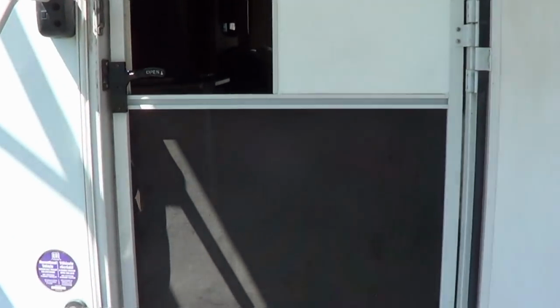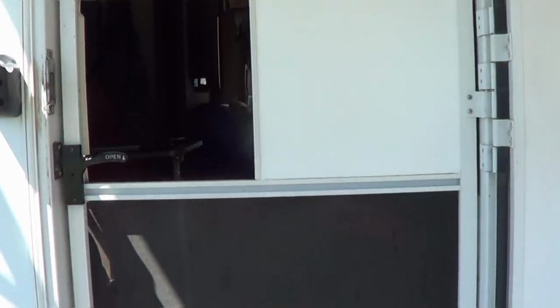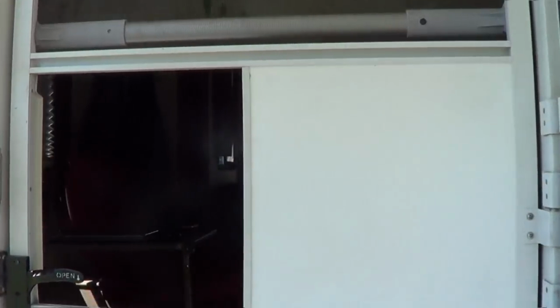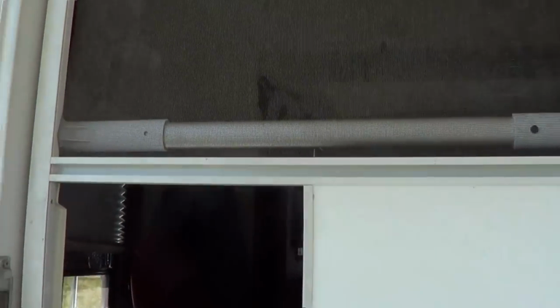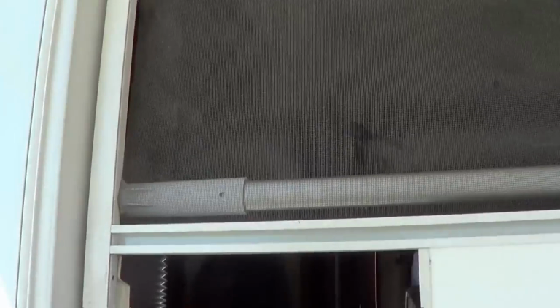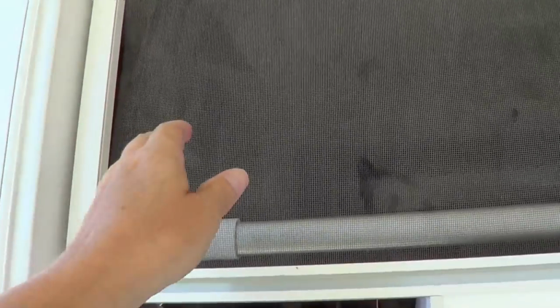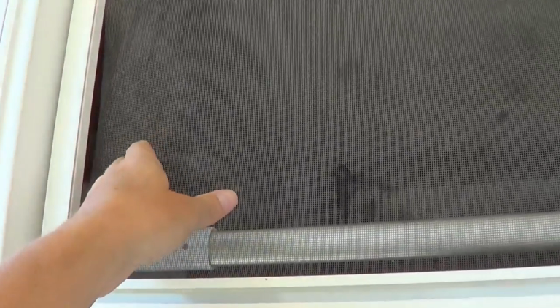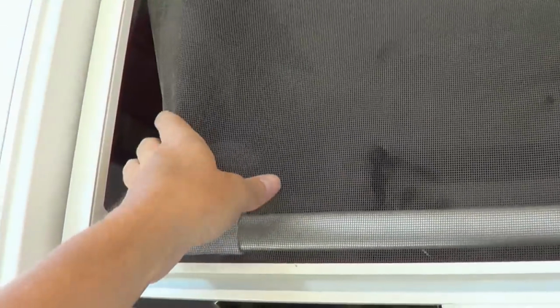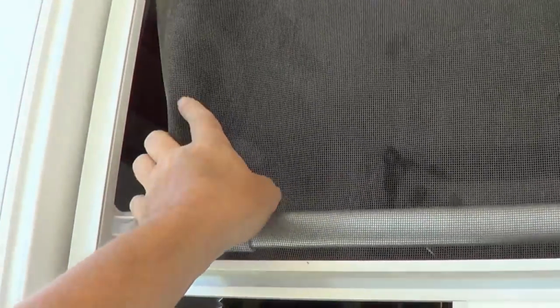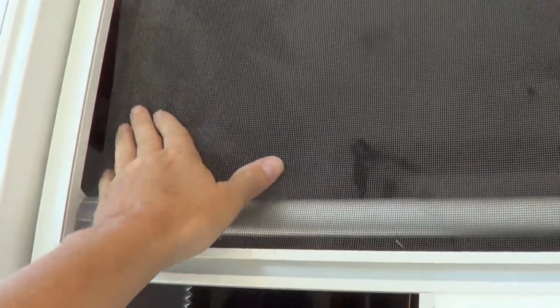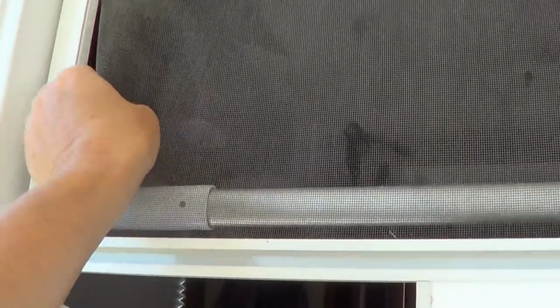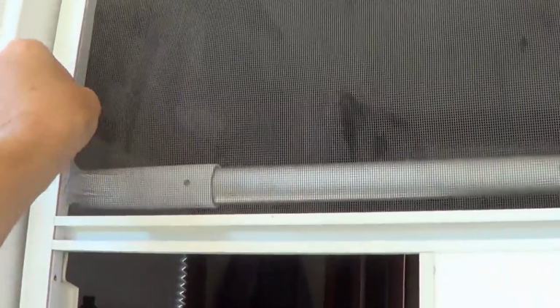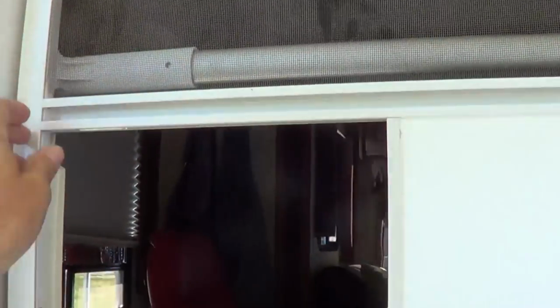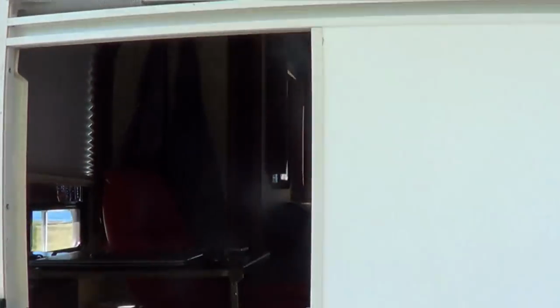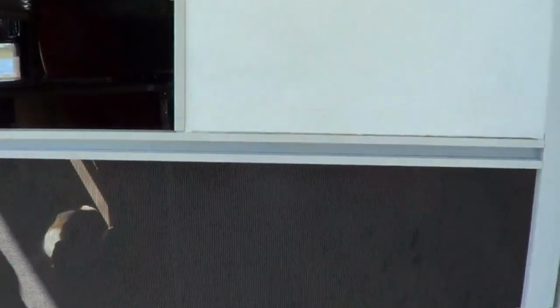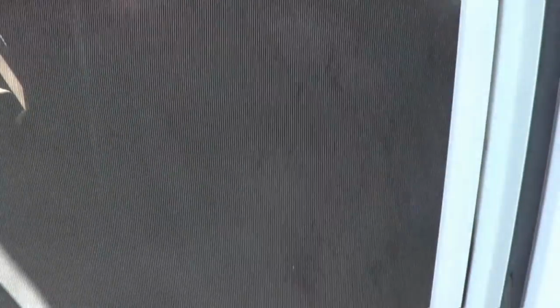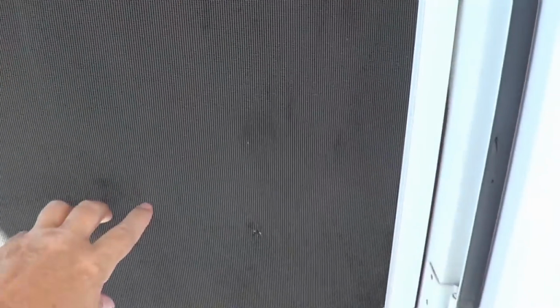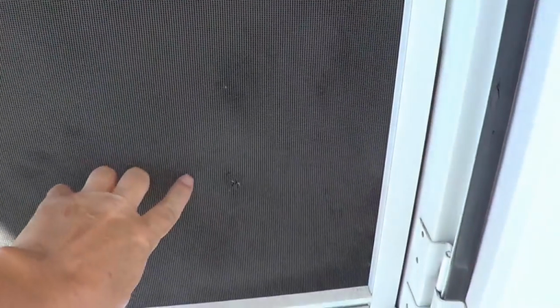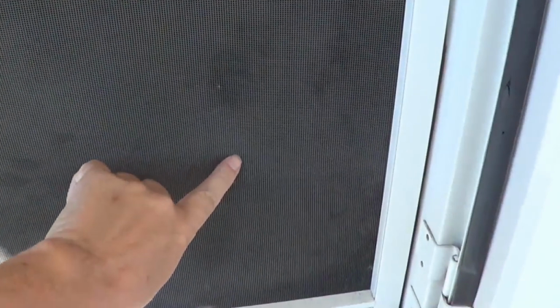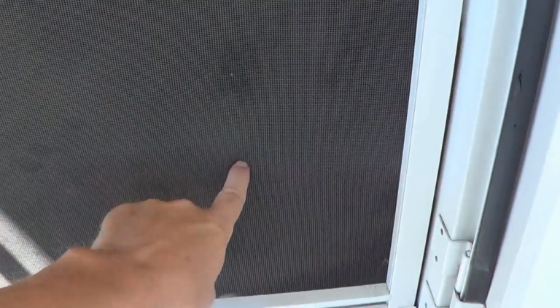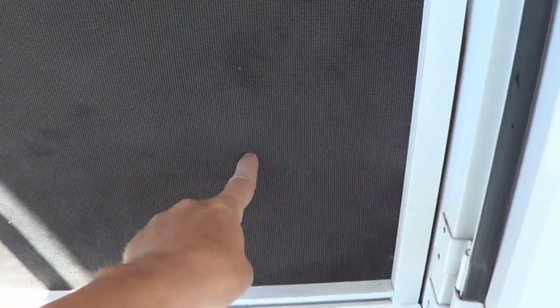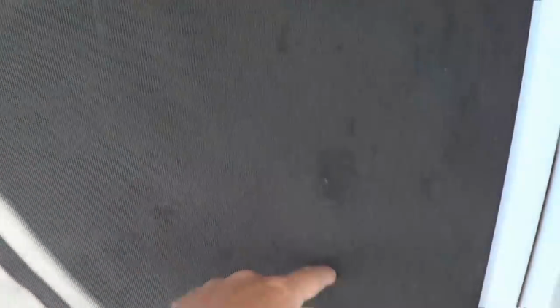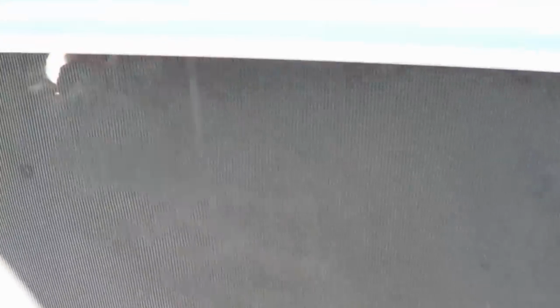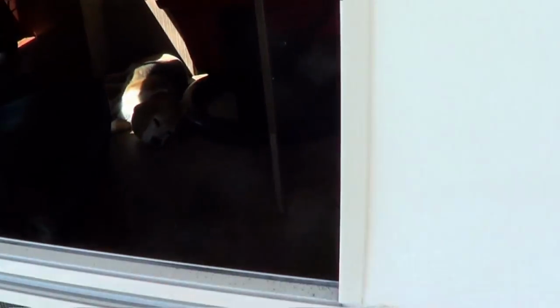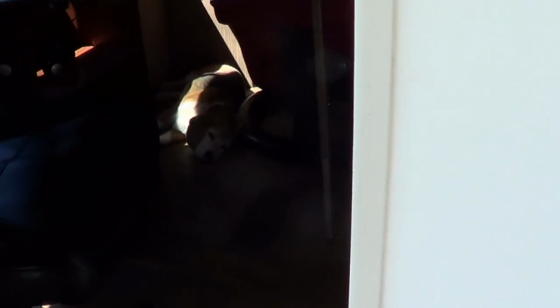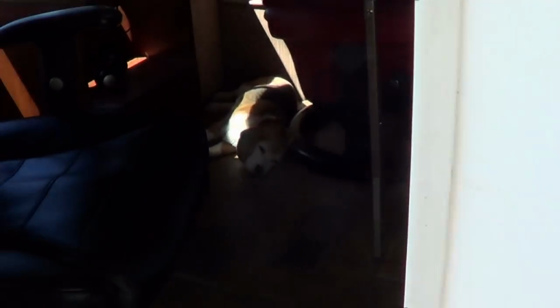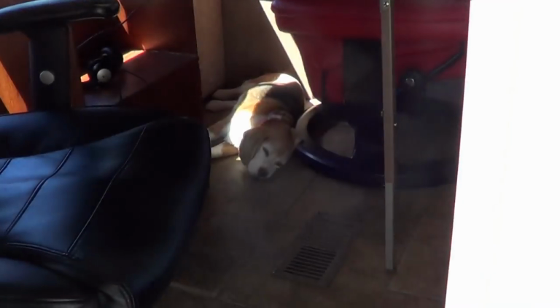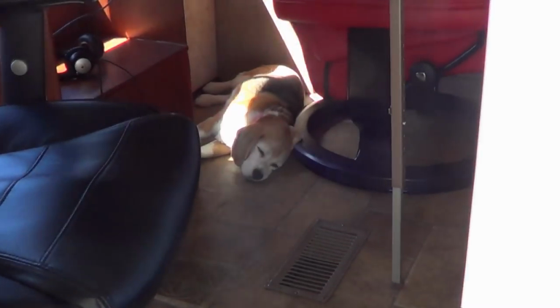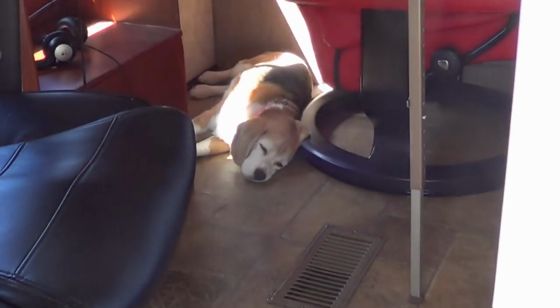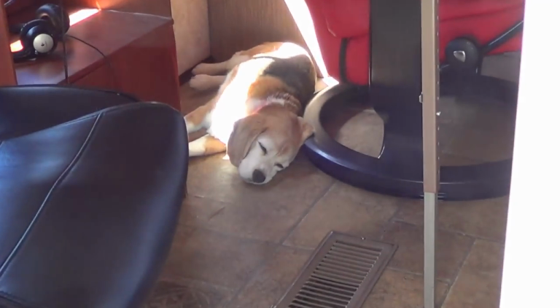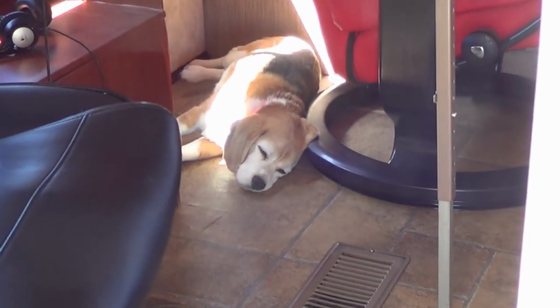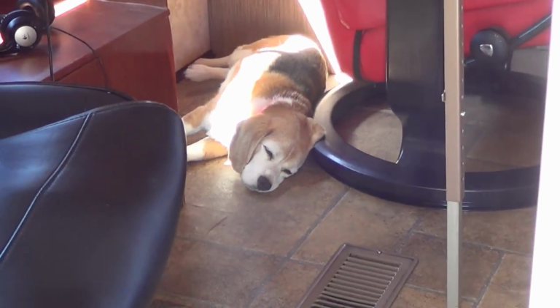The screen's in pretty sad shape. It's starting to pull away a bit here, a little rip here, and down here we have what looks like a little beagle gouge. That dog gouging is rough.